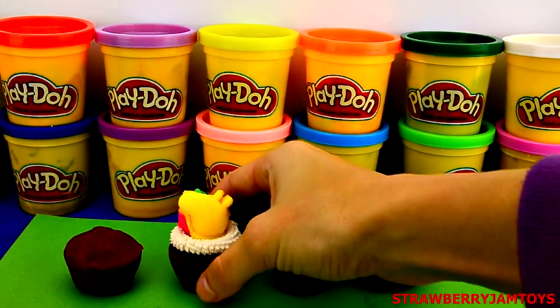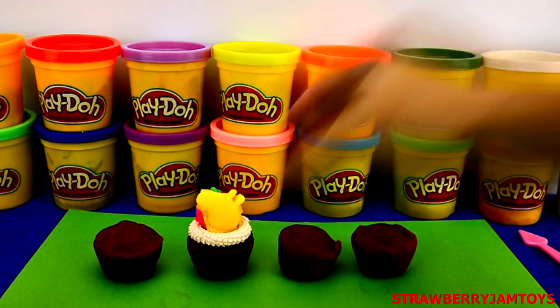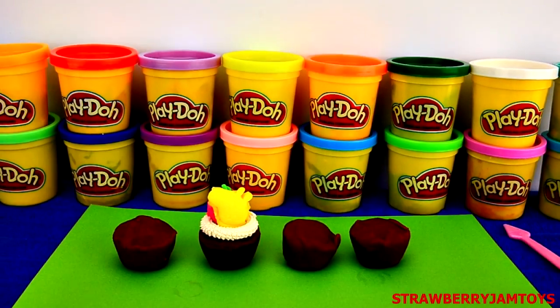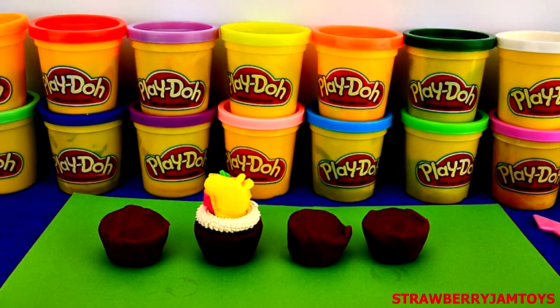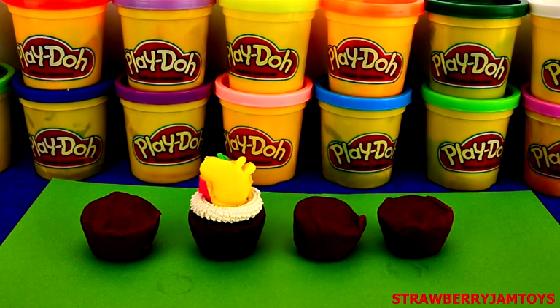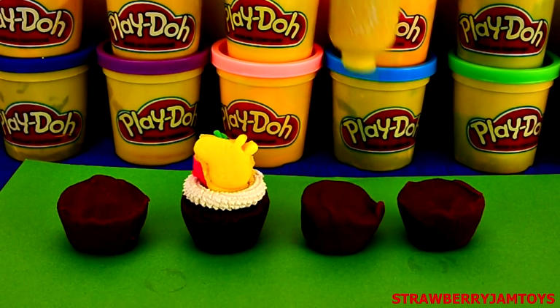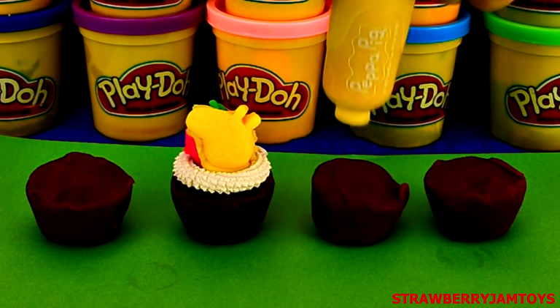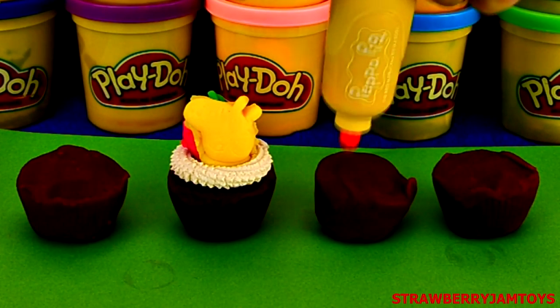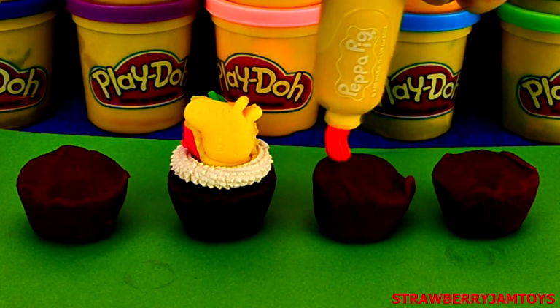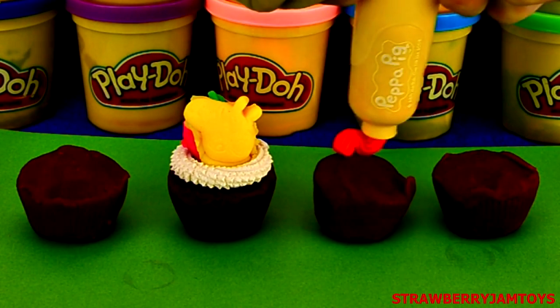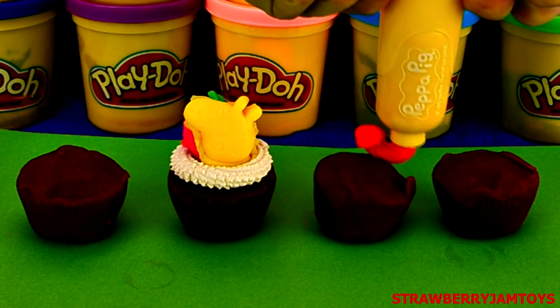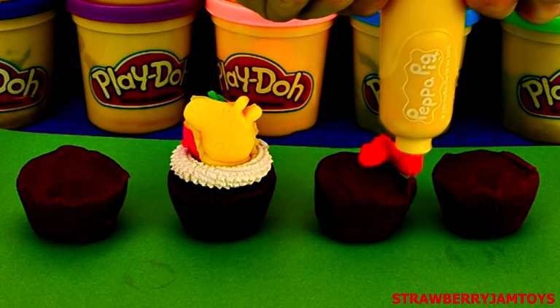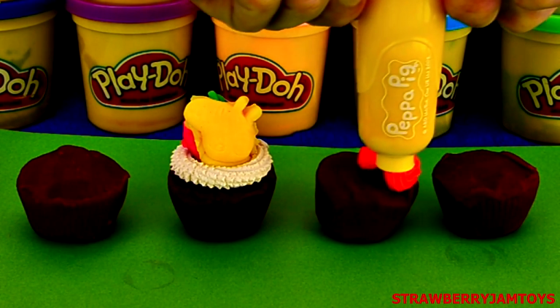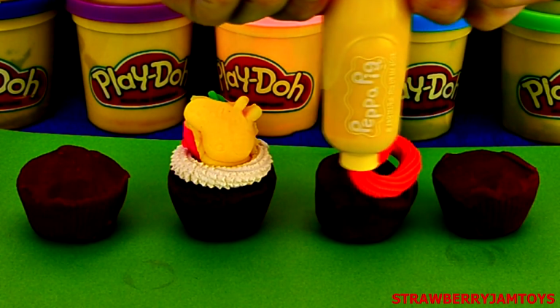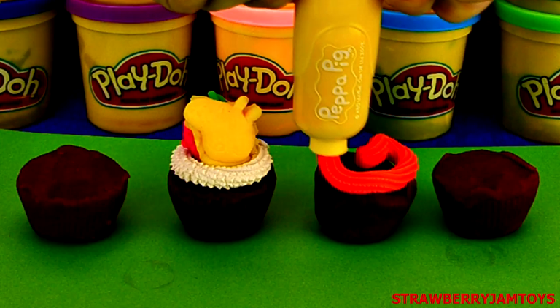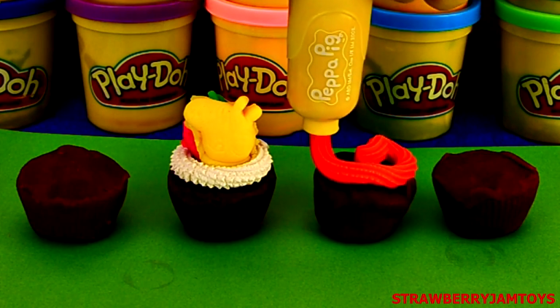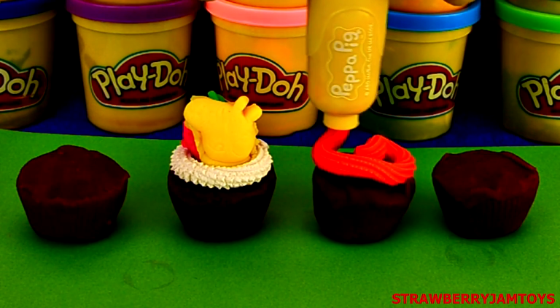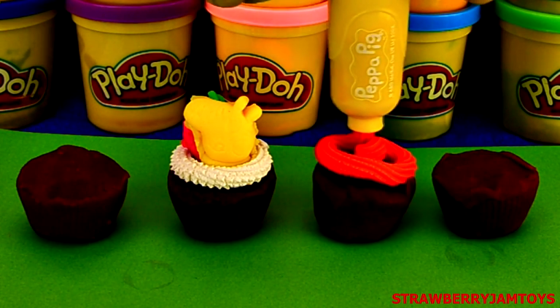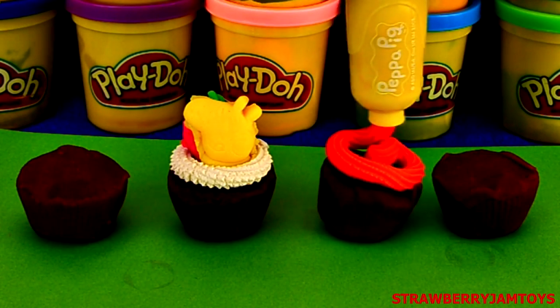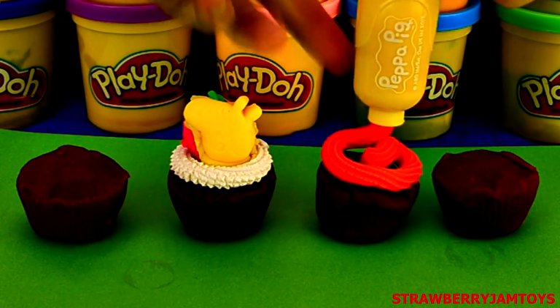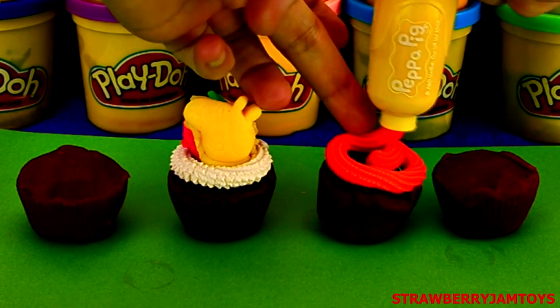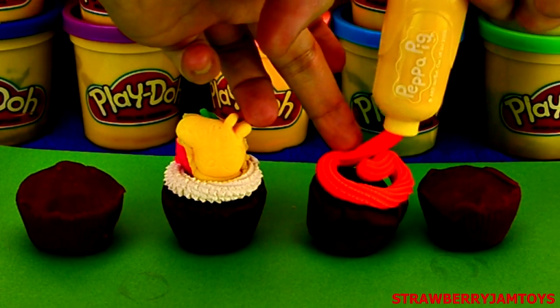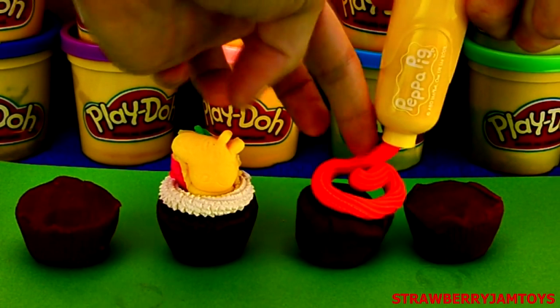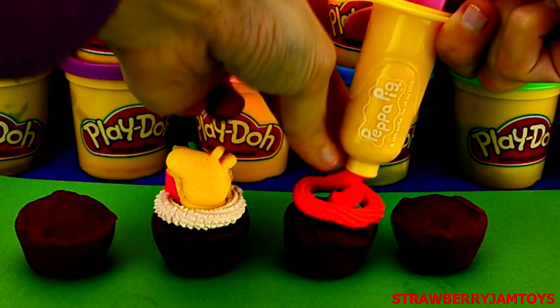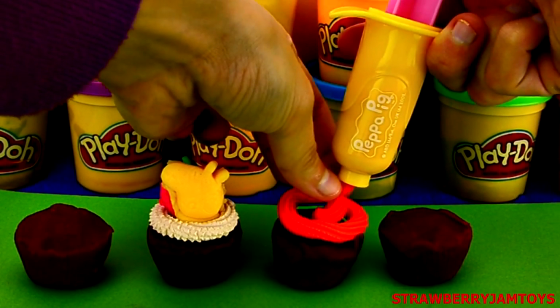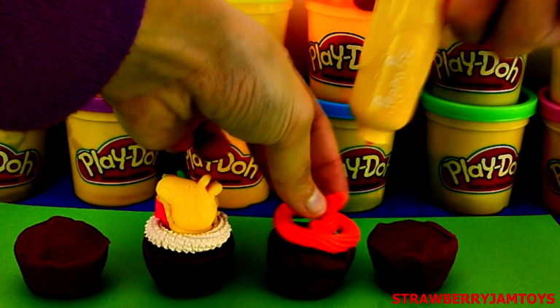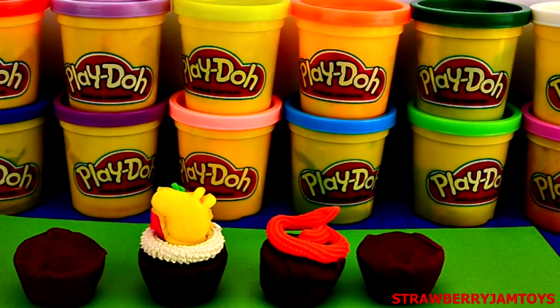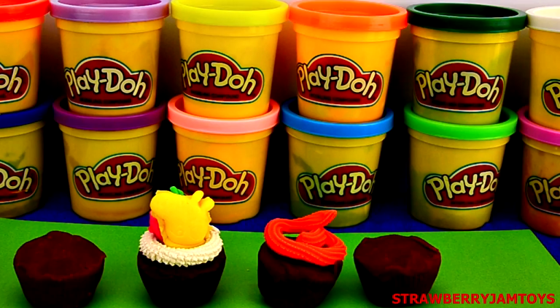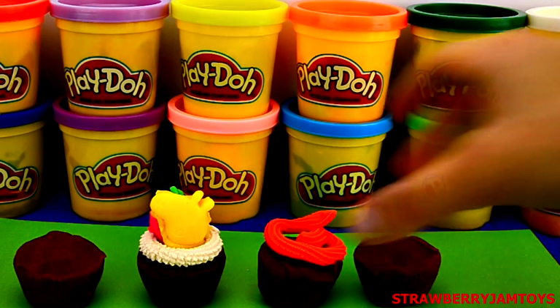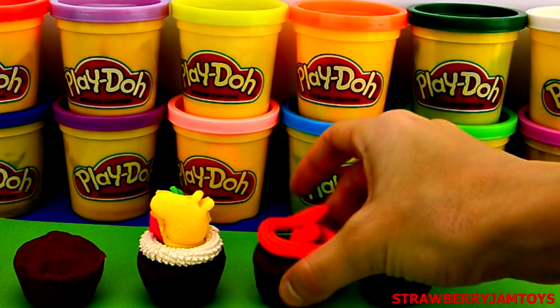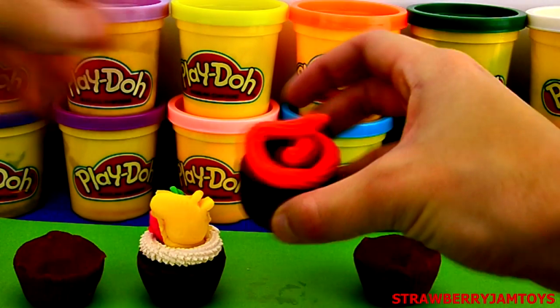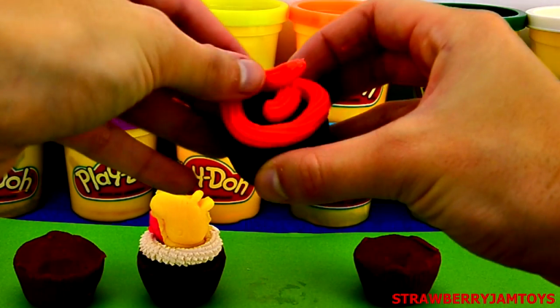For number two cupcake, we're going to put some red Play-Doh in the piping tool. Press down hard to create a circle of icing. You can adjust the icing with your fingers.